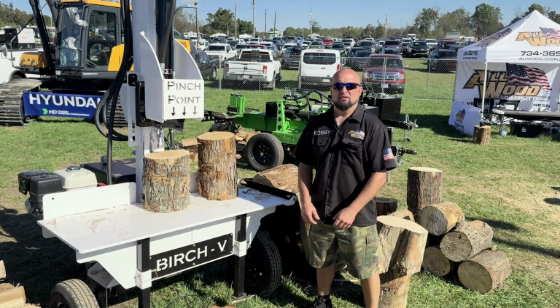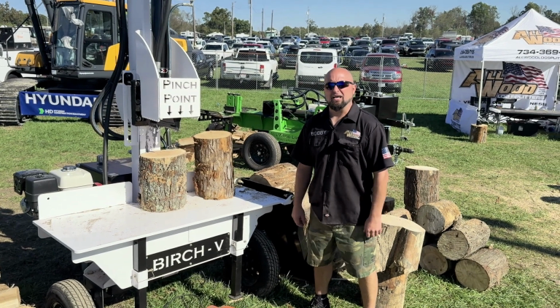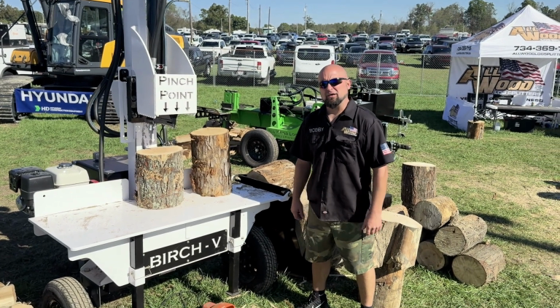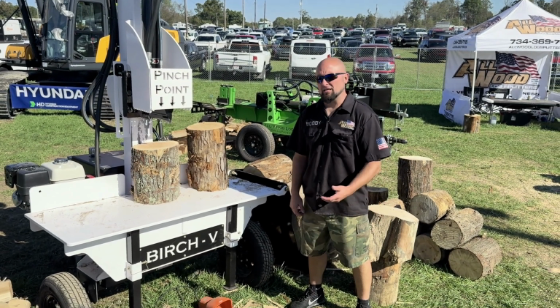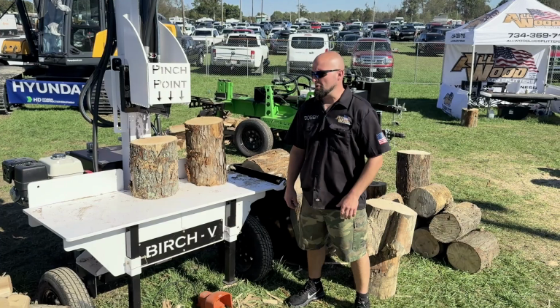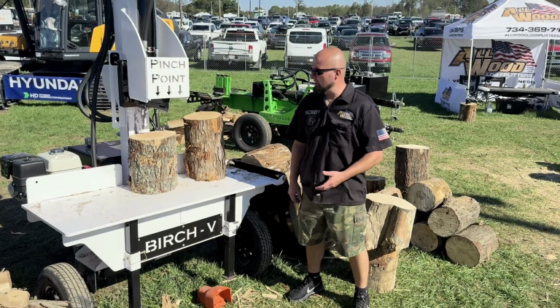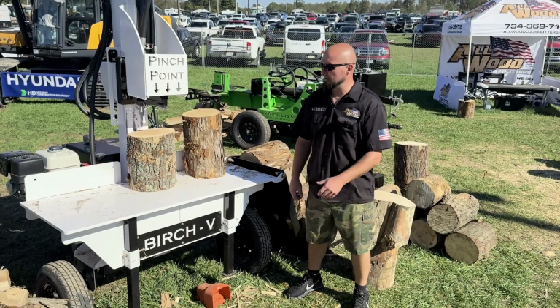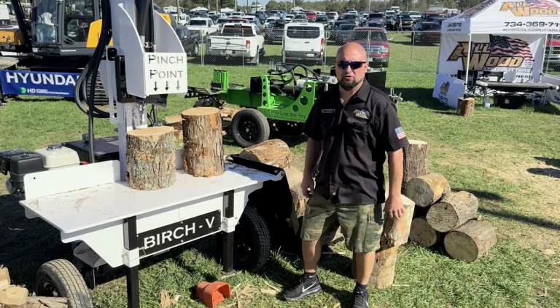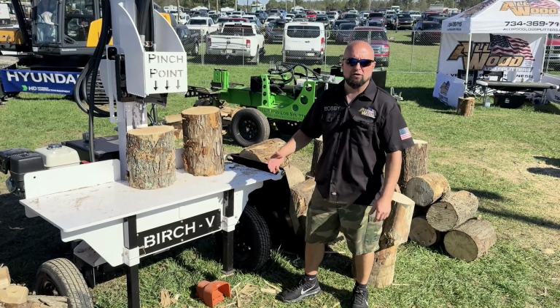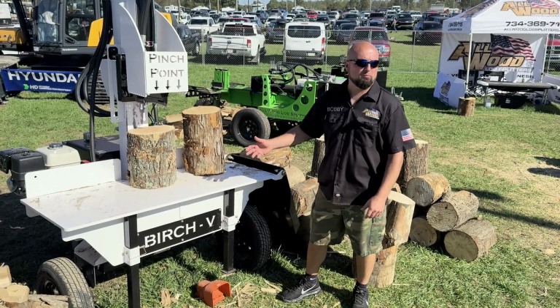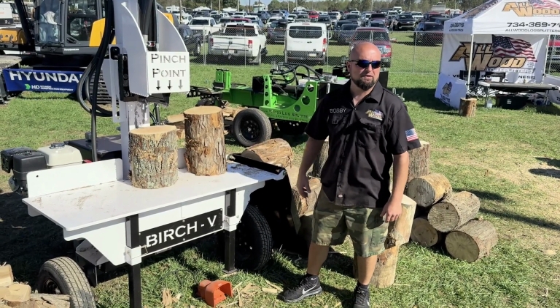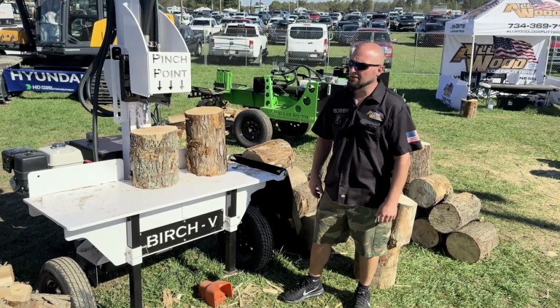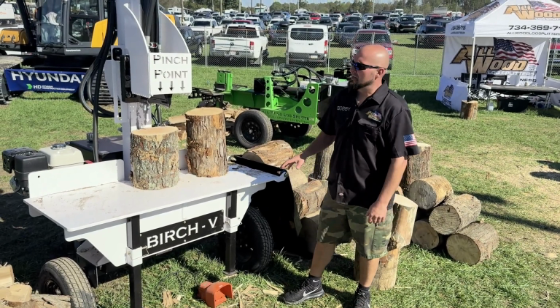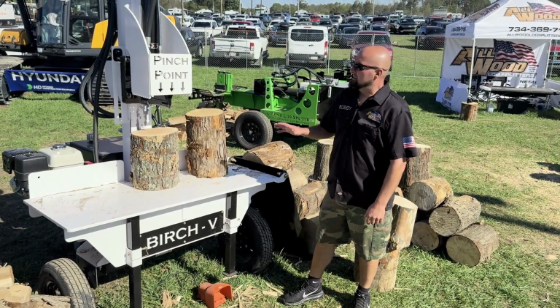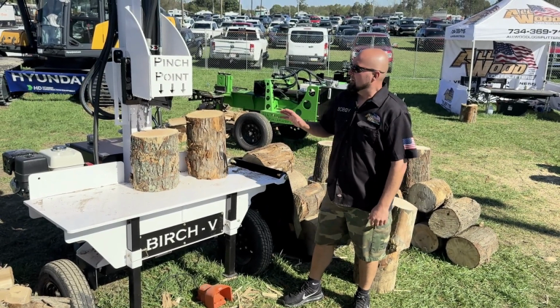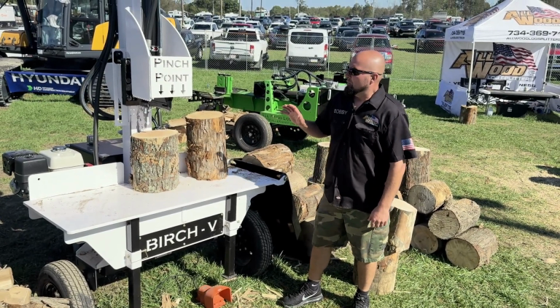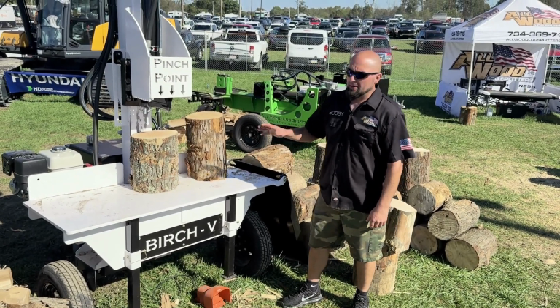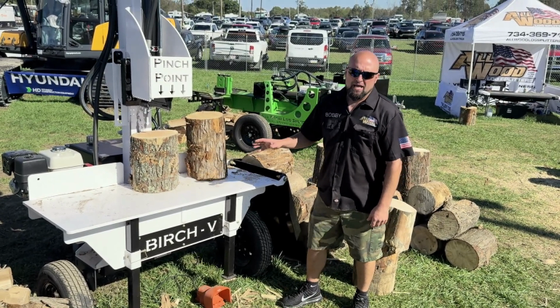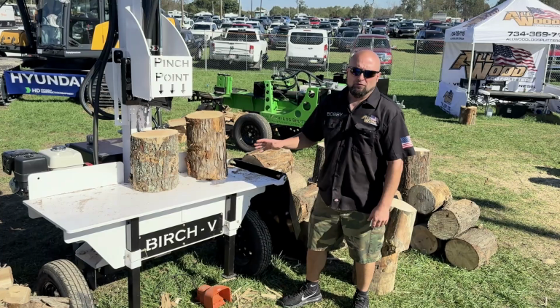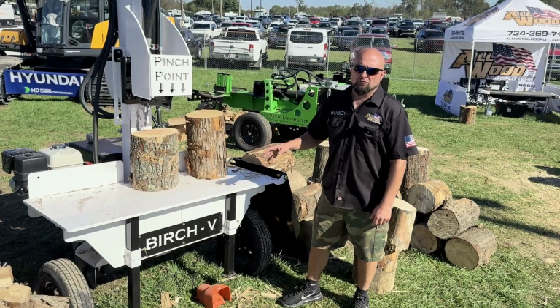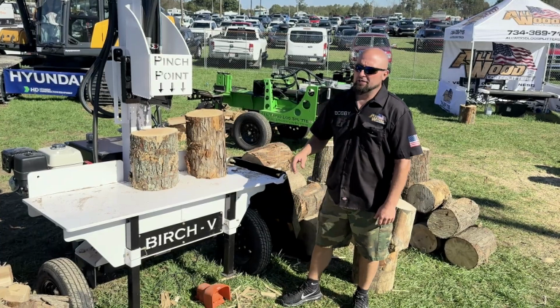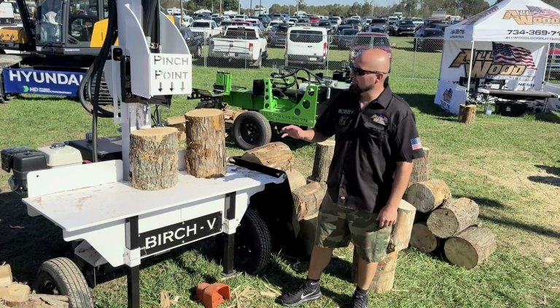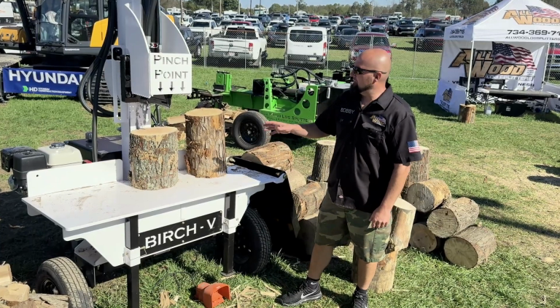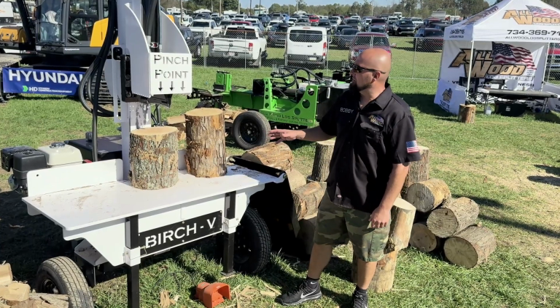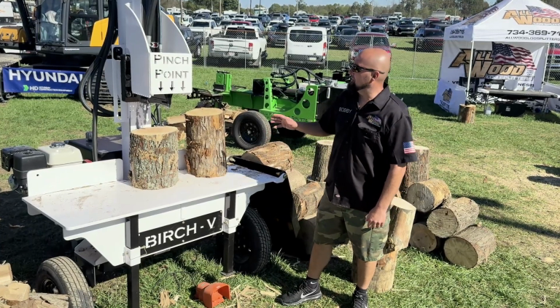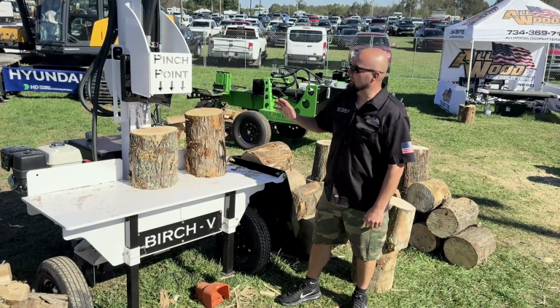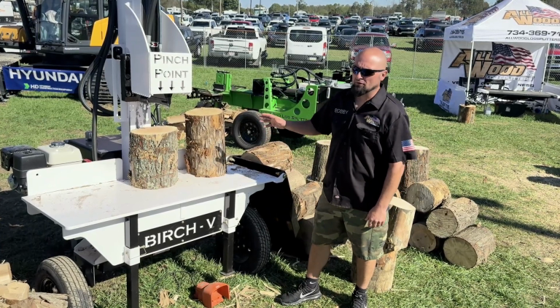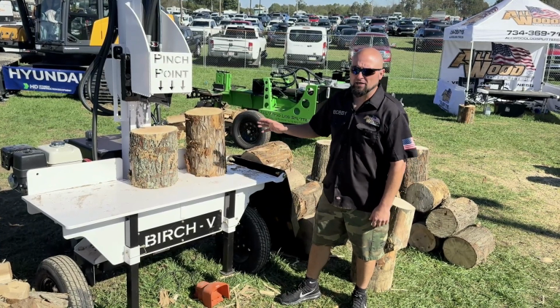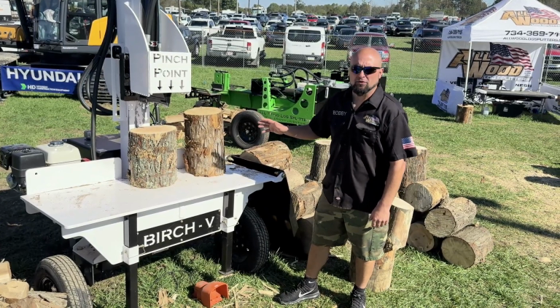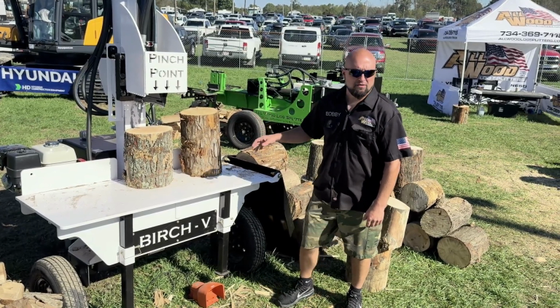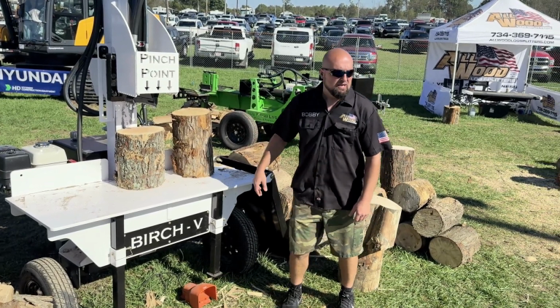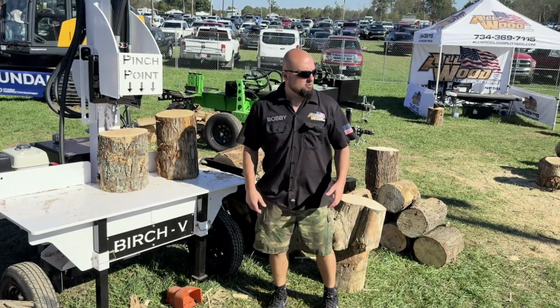Hey guys, Bobby here again with All Wood Log Splitters. Going to show off the new Birch V. We were making manual versions before this, but we've really fallen in love with the electrical hydraulic version as you've seen on our Redwood series.